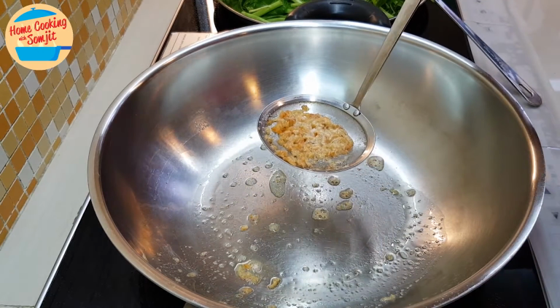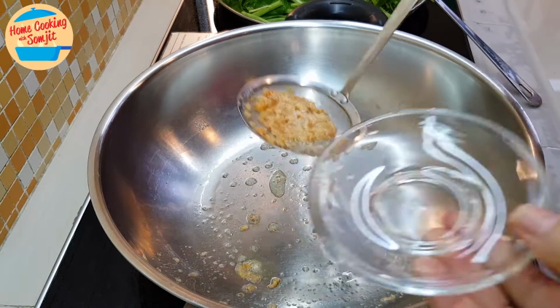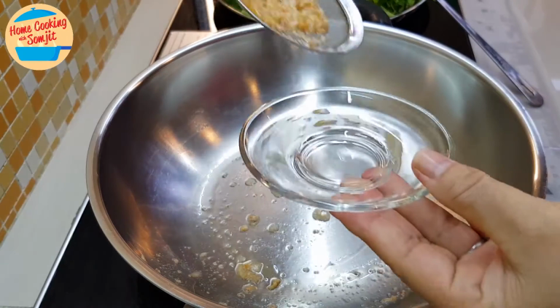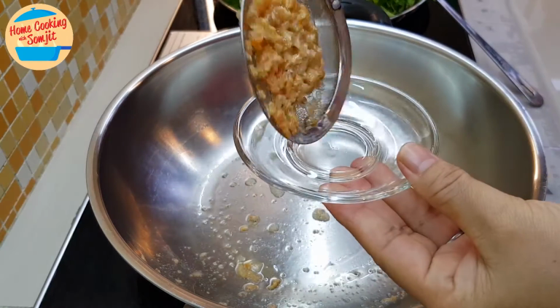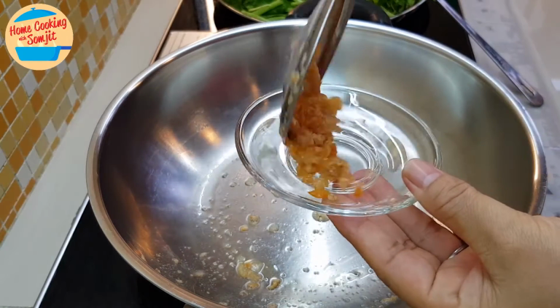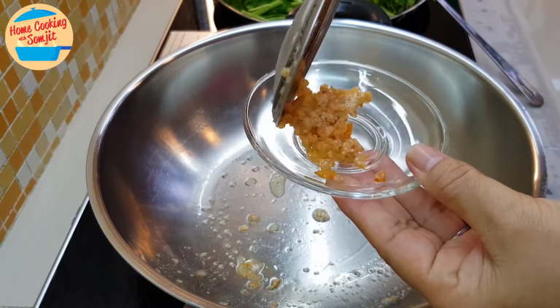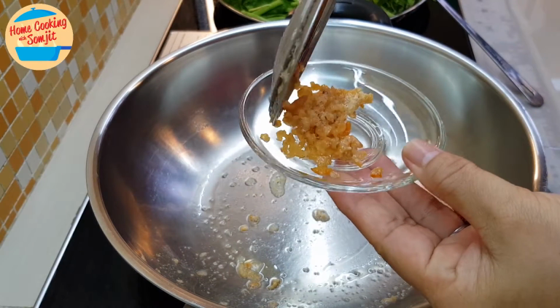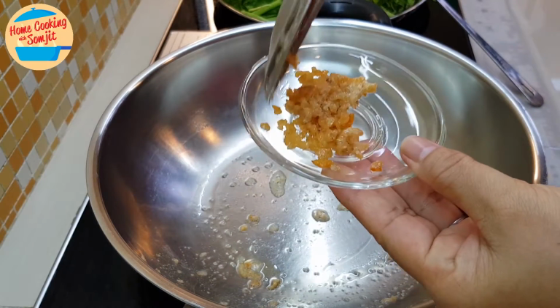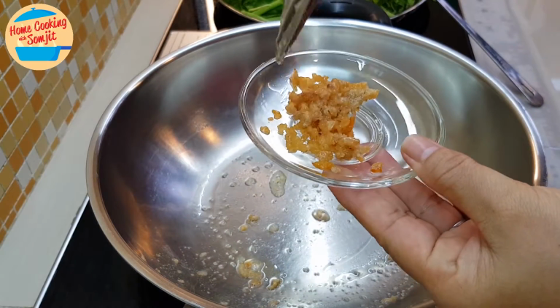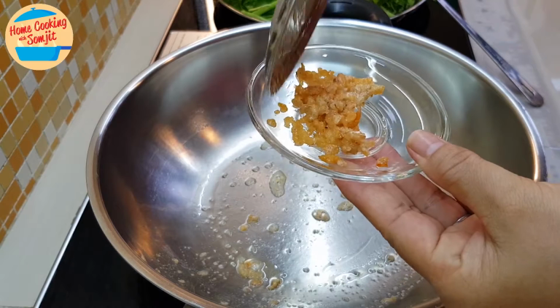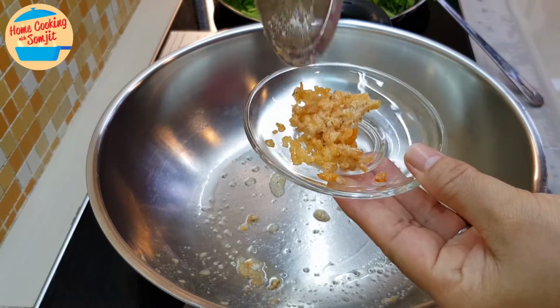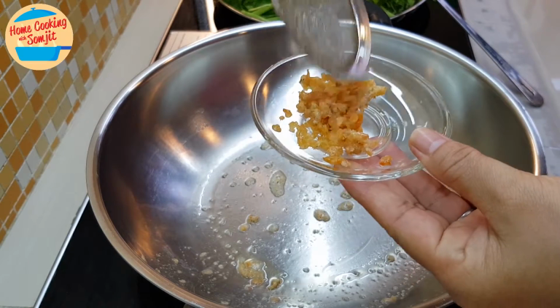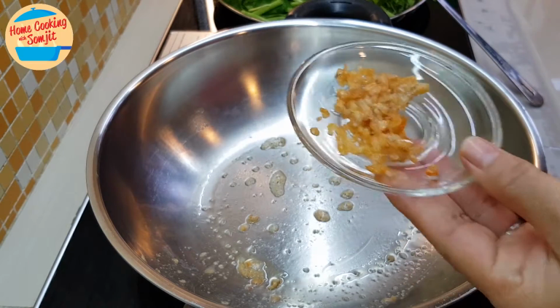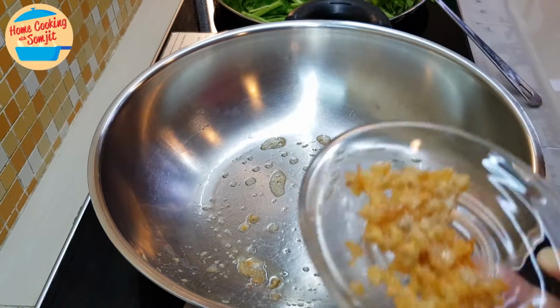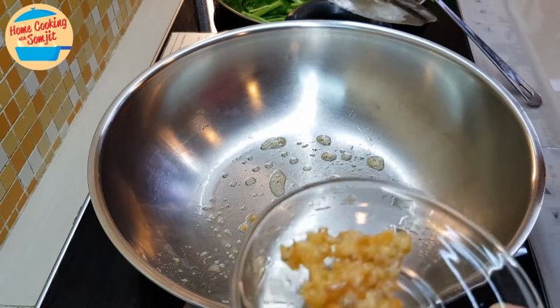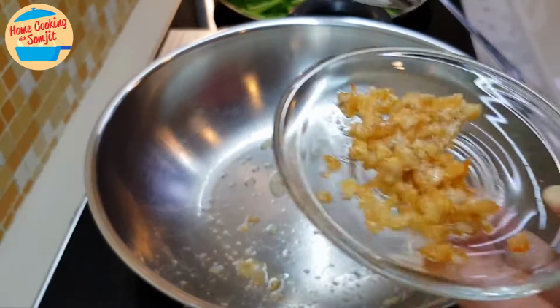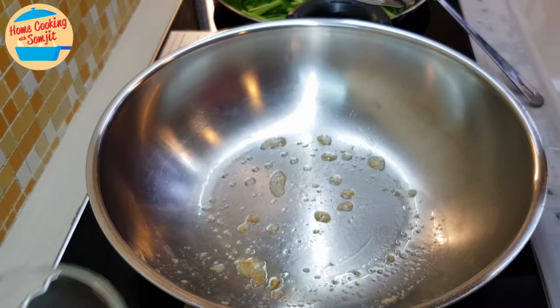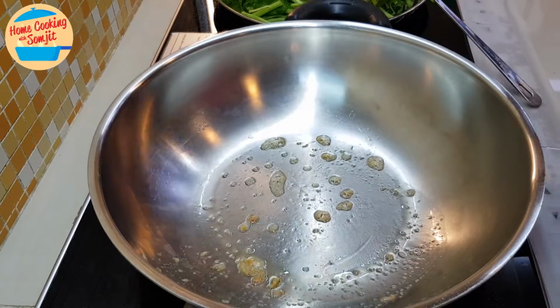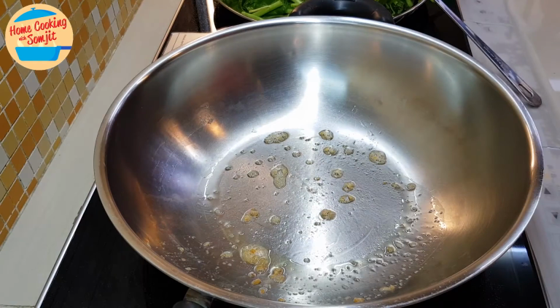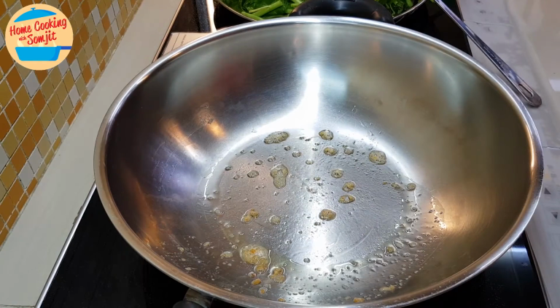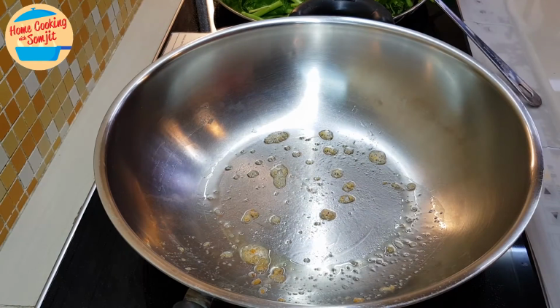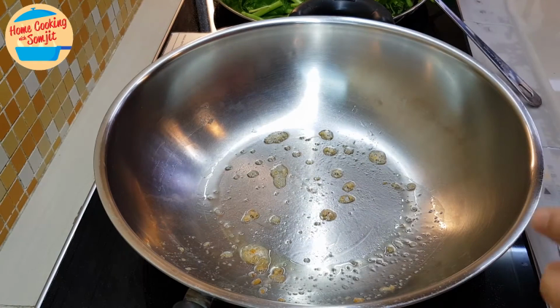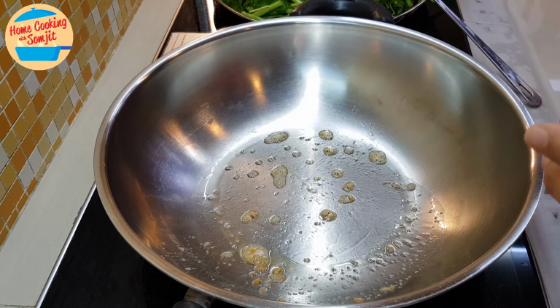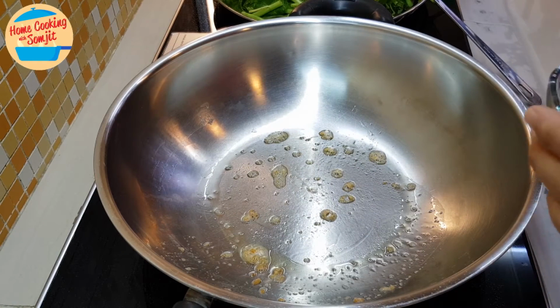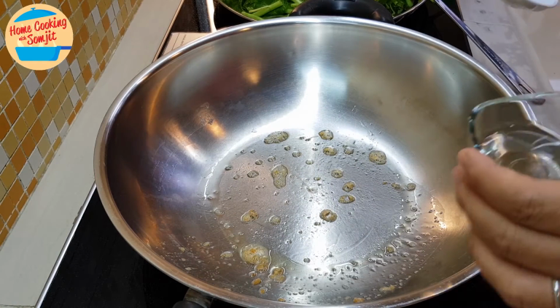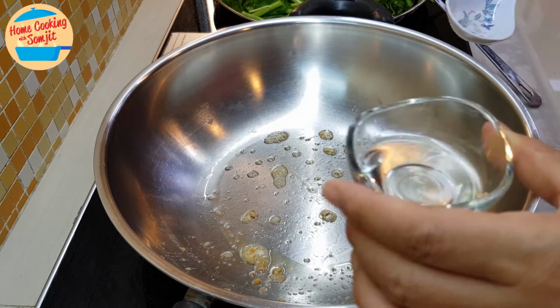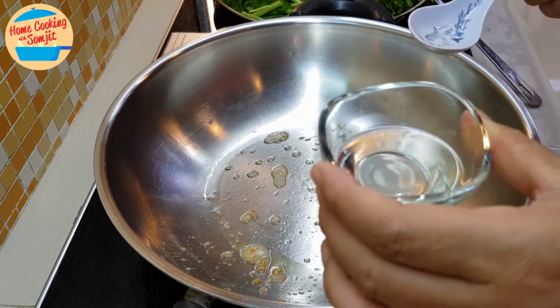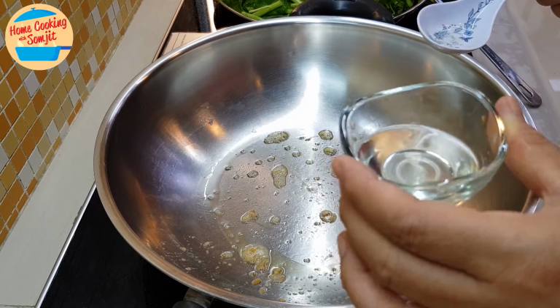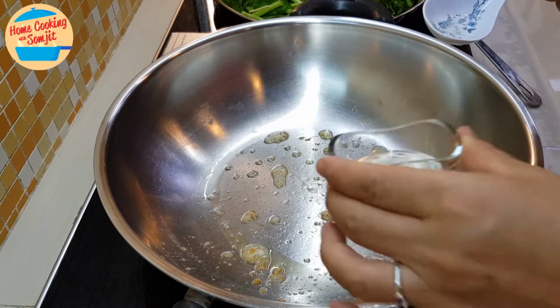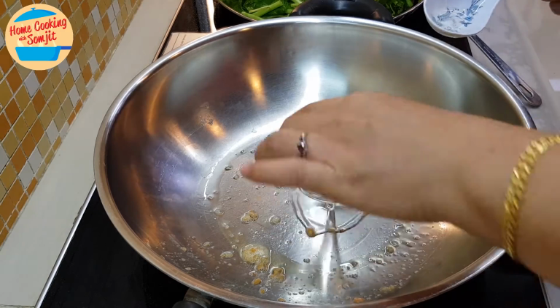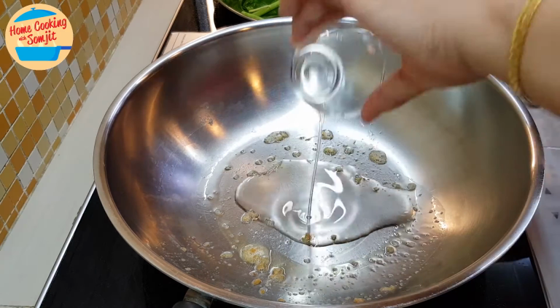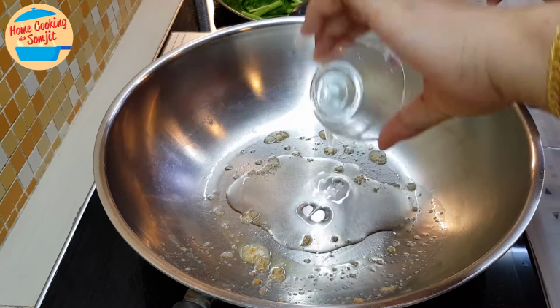I'm going to put the dry prawns in a plate and set it aside. And now we're going to put all the garlic oil in the pan.